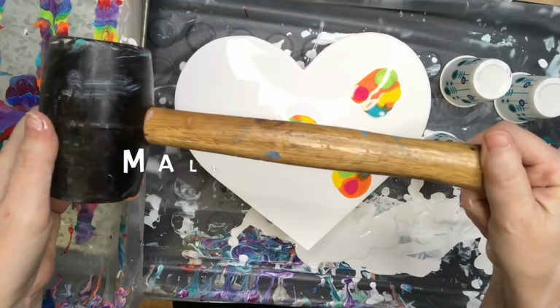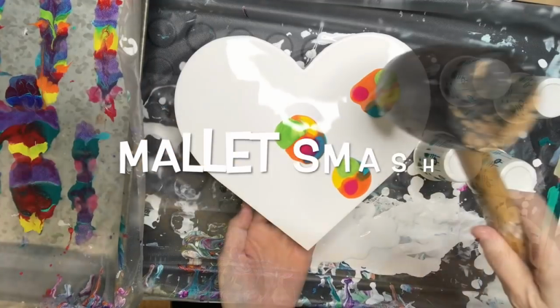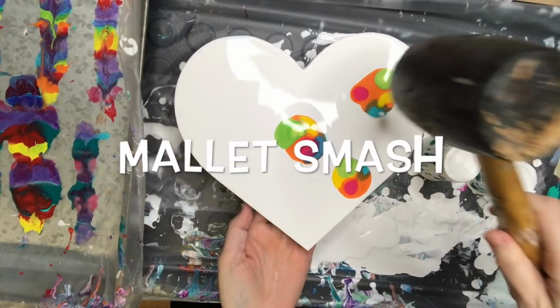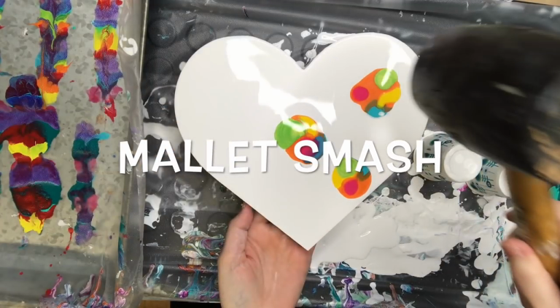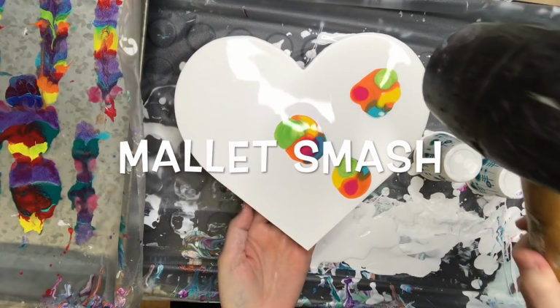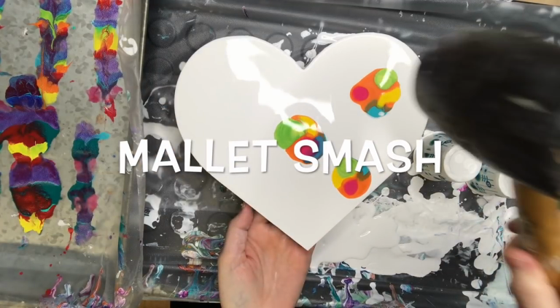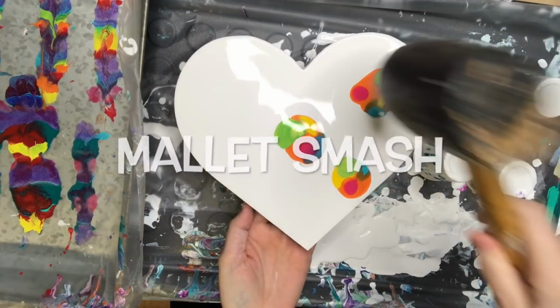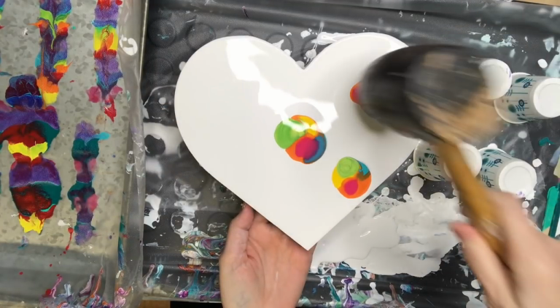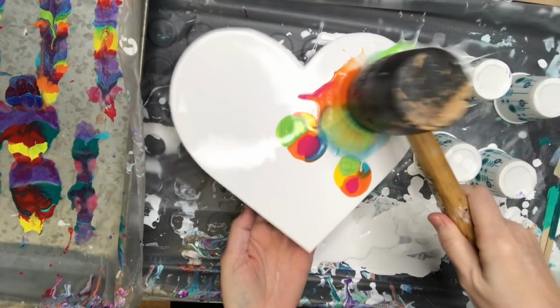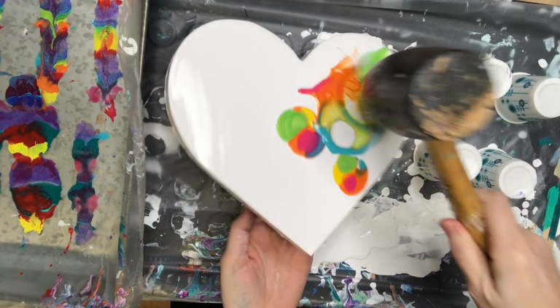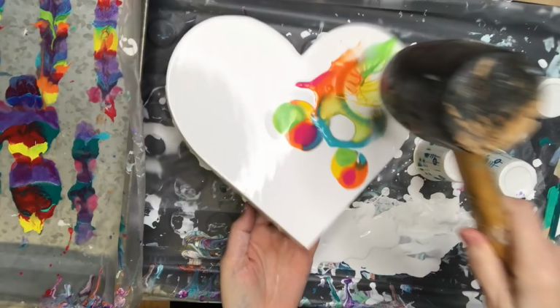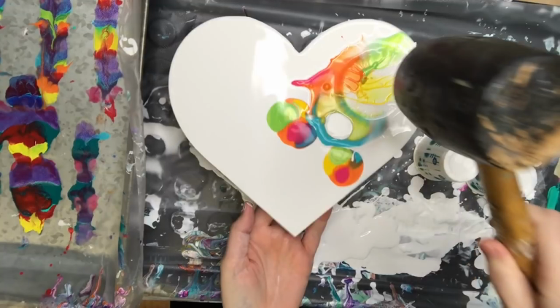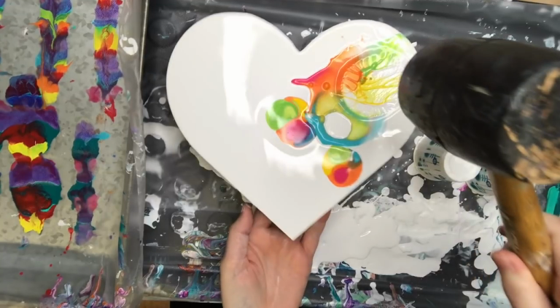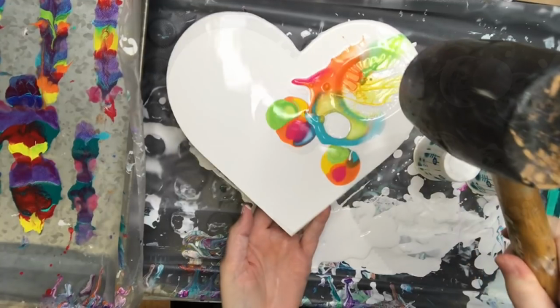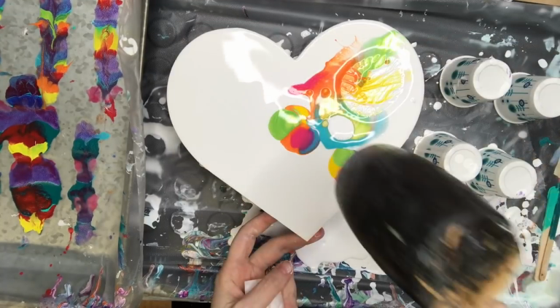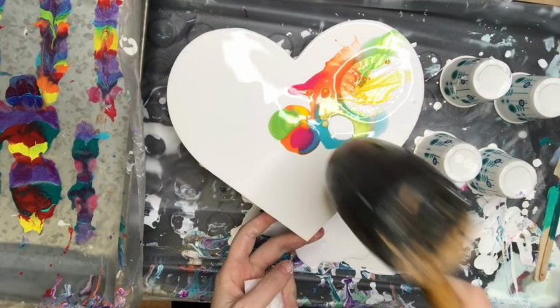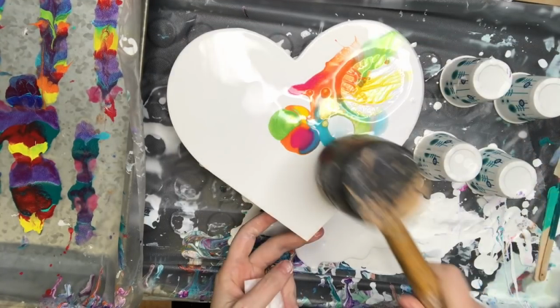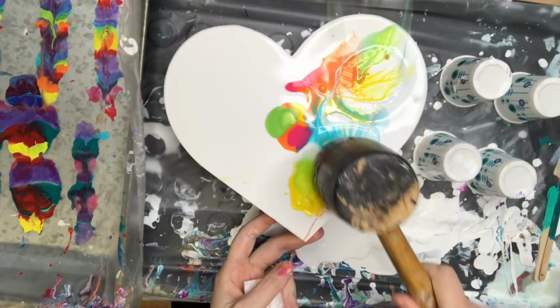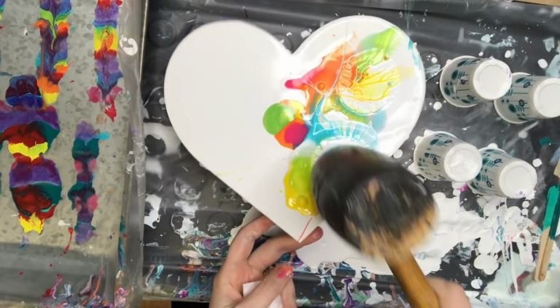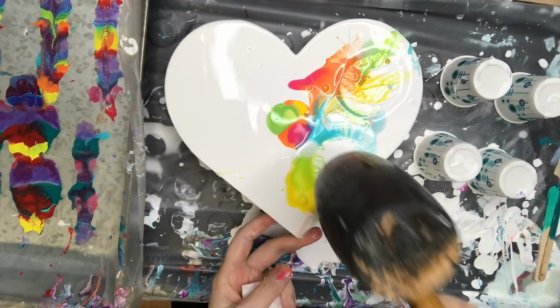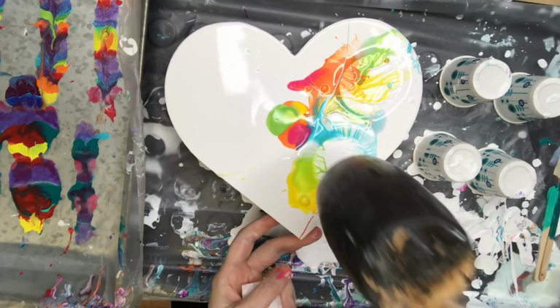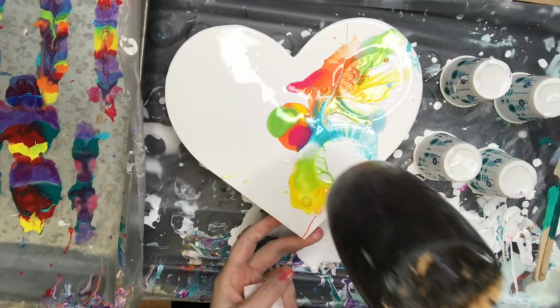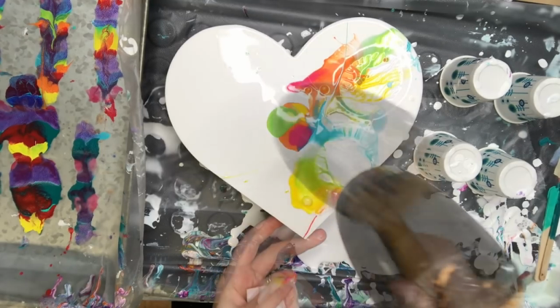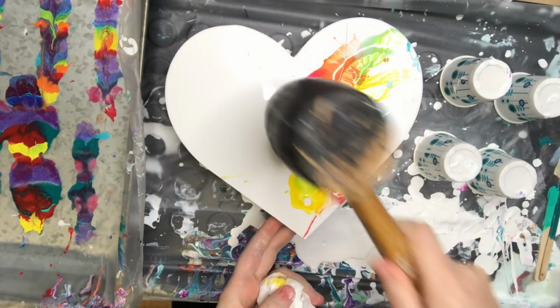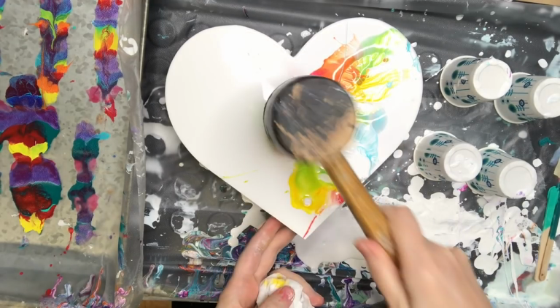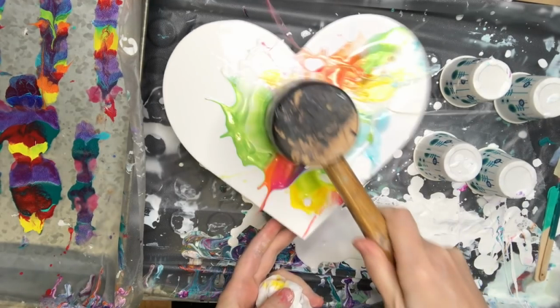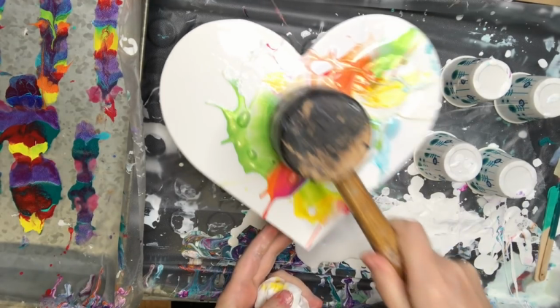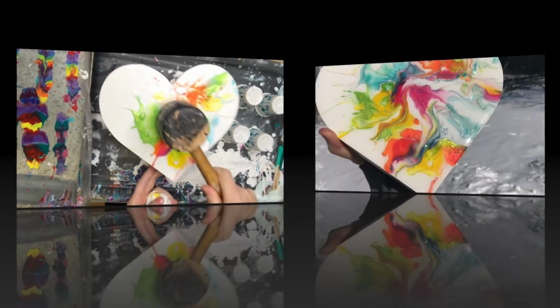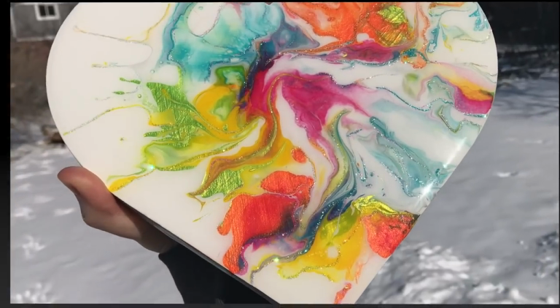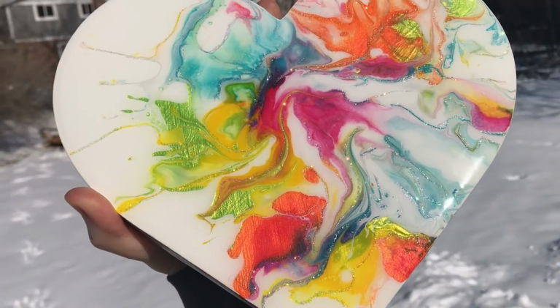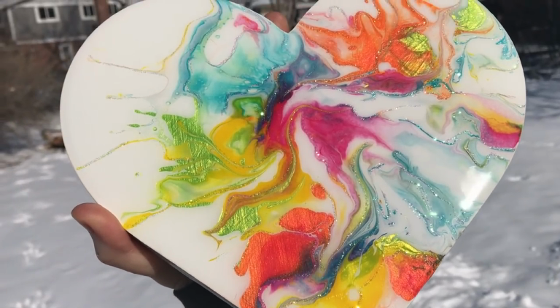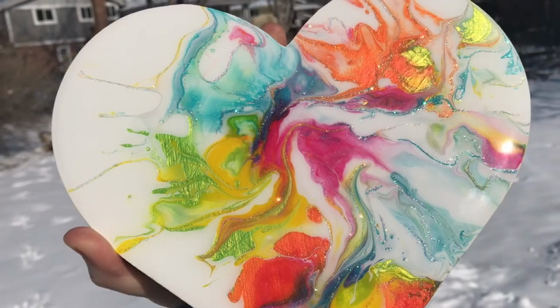Hey everyone, I am bound and determined to bring spring in. It's snowing outside but I'm going to smash a little color into my art studio today and I'm going to show you how I did this mallet smash and turned this into this.